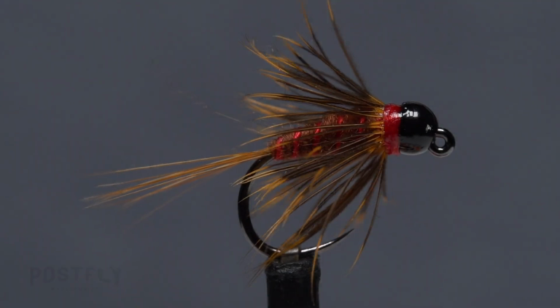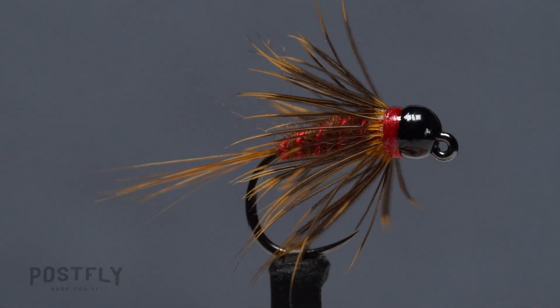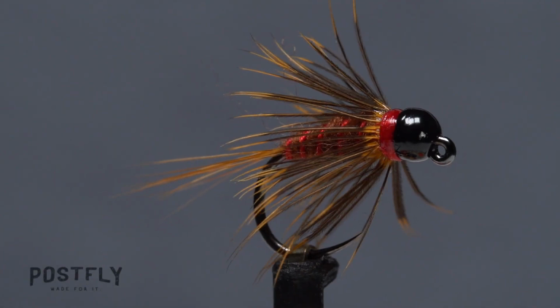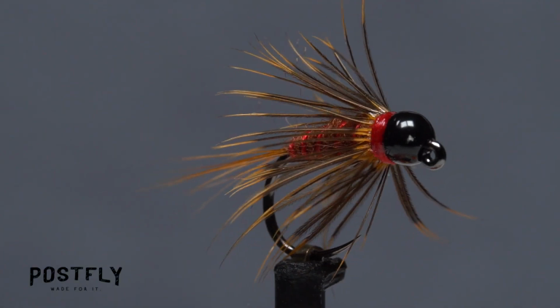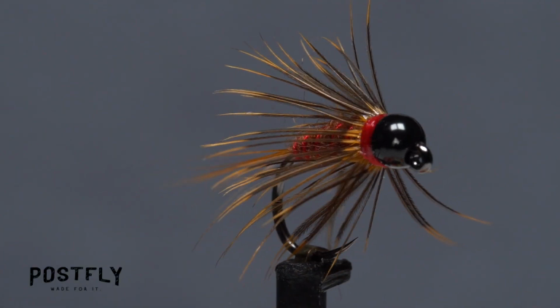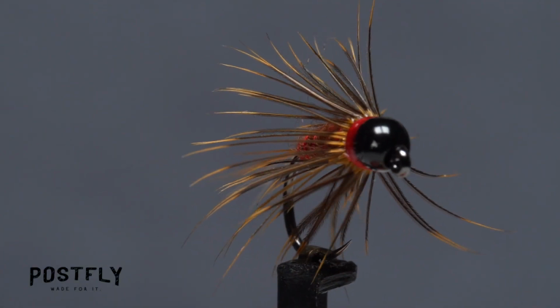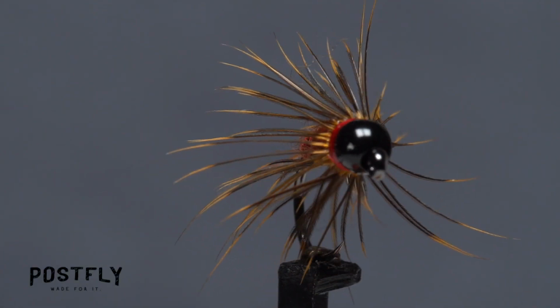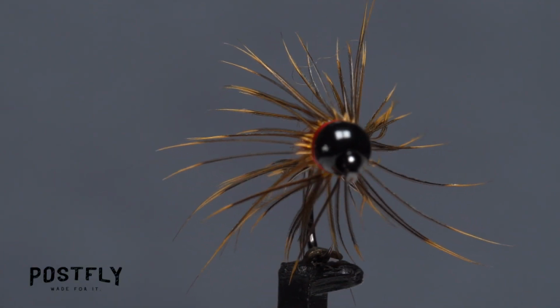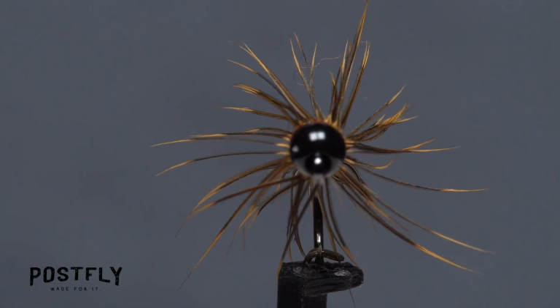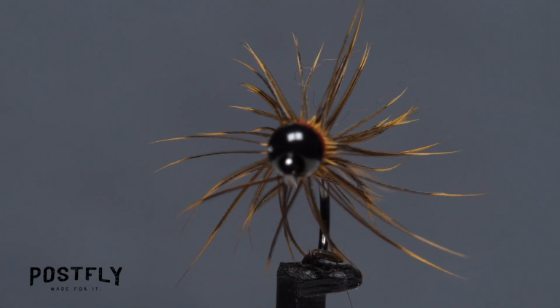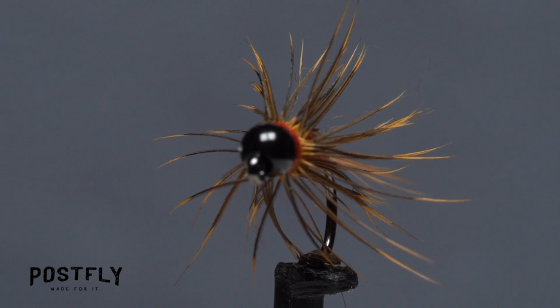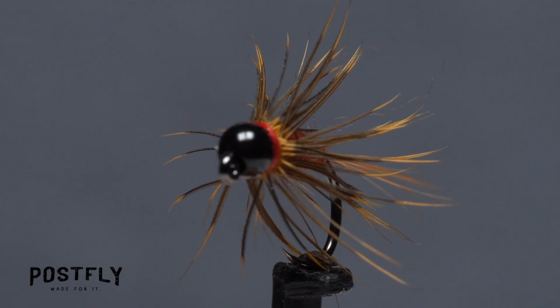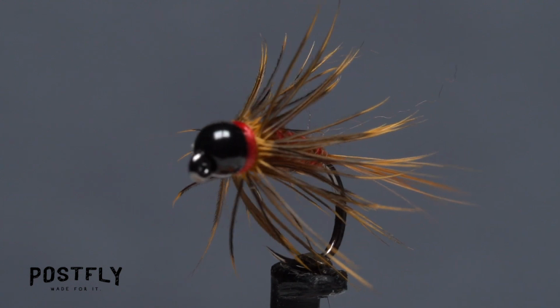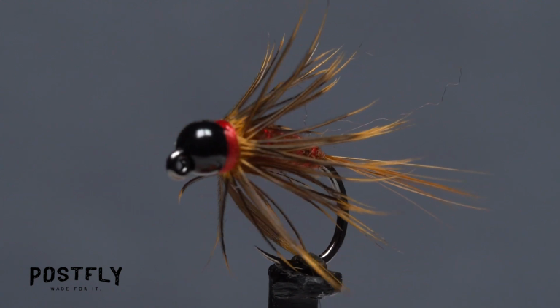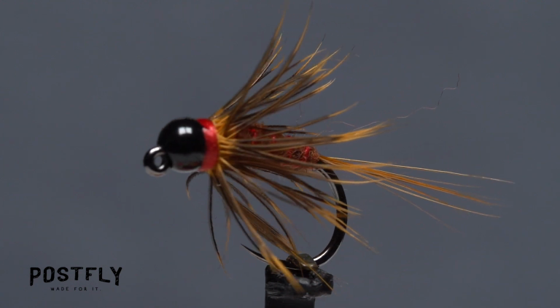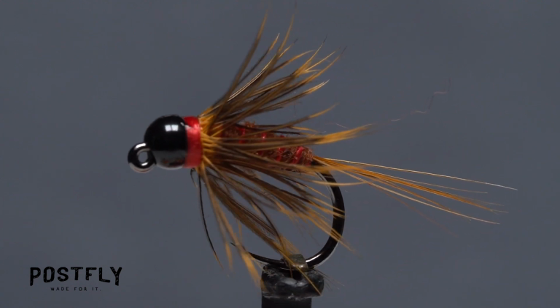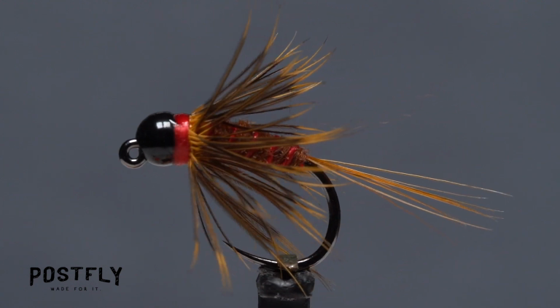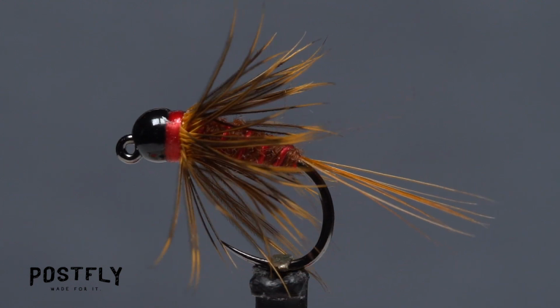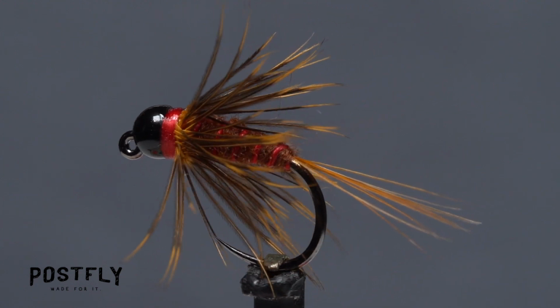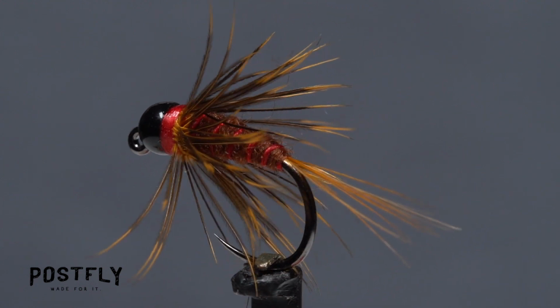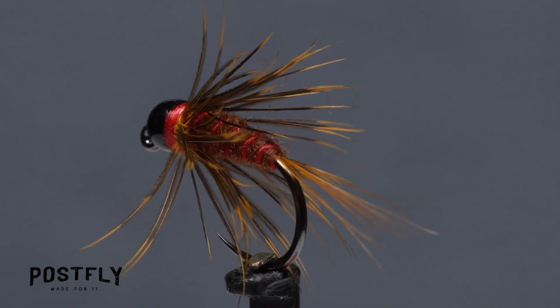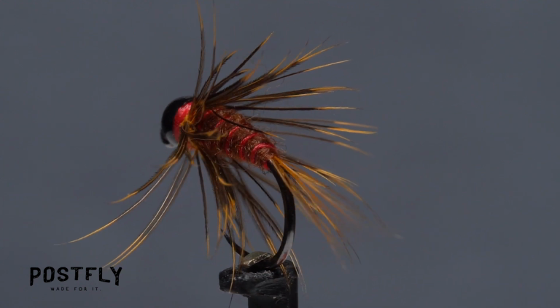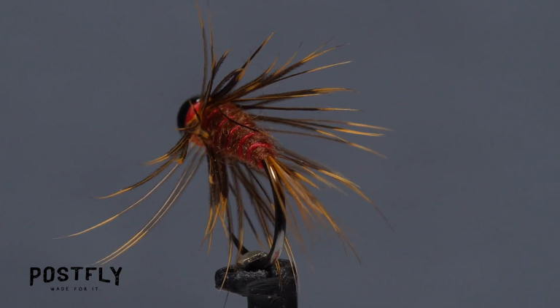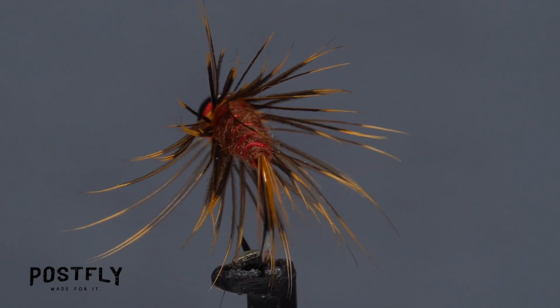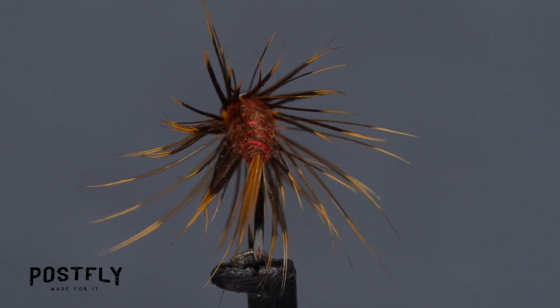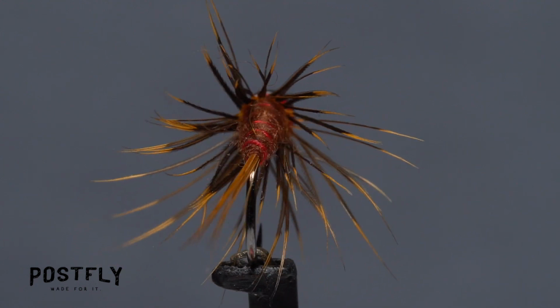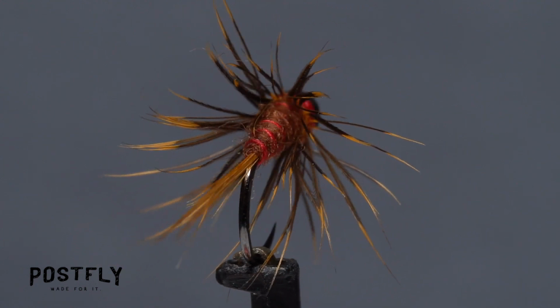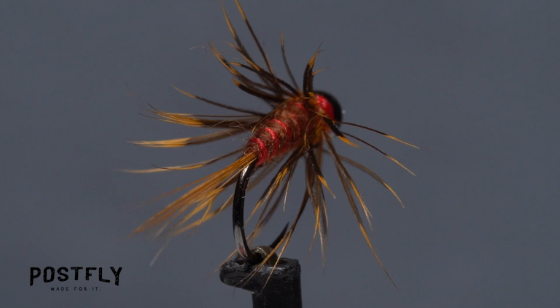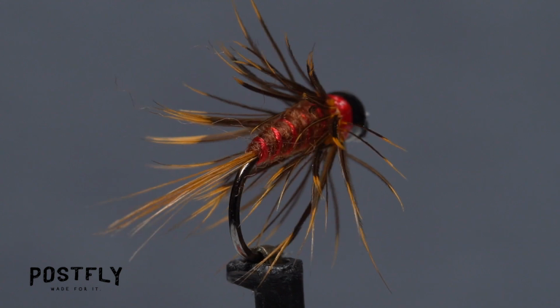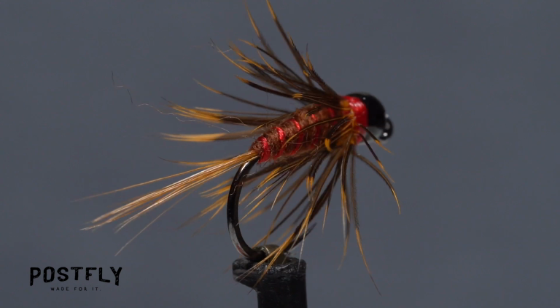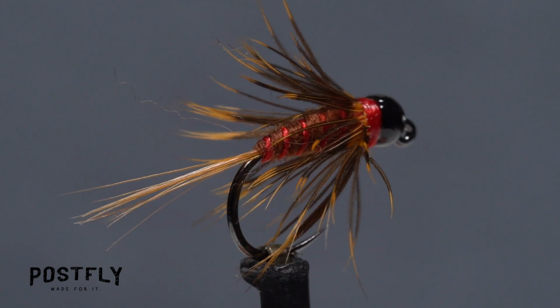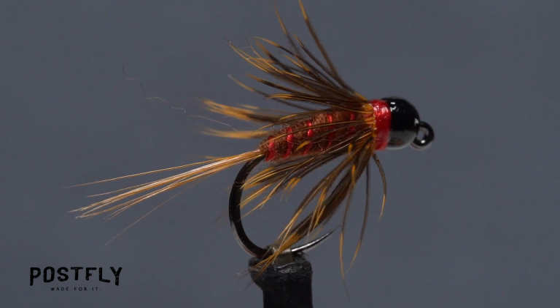This fly is called a Hot Ribbed Hare's Ear. It's kind of a do-all pattern, sort of a nymph but also a soft tackle, and it works equally well both dead drifted or swung.